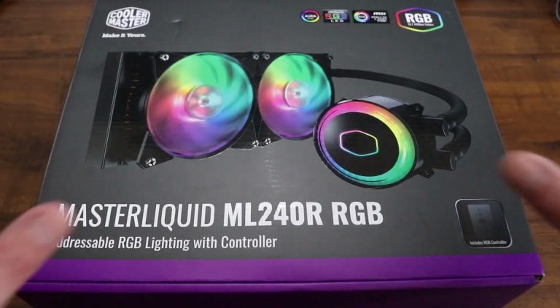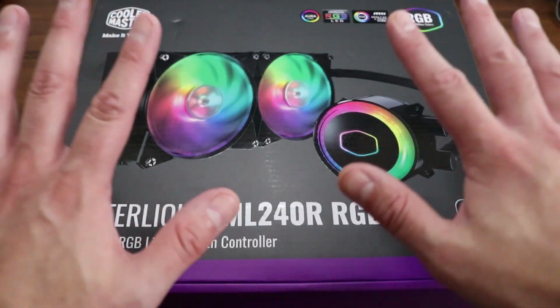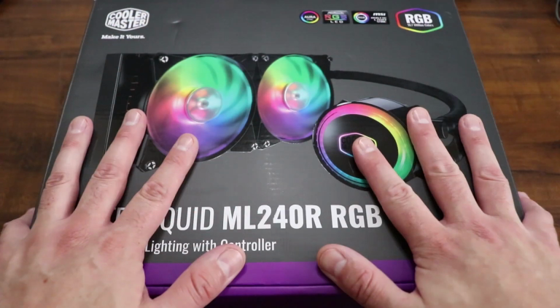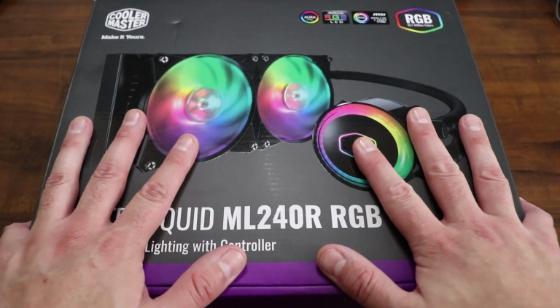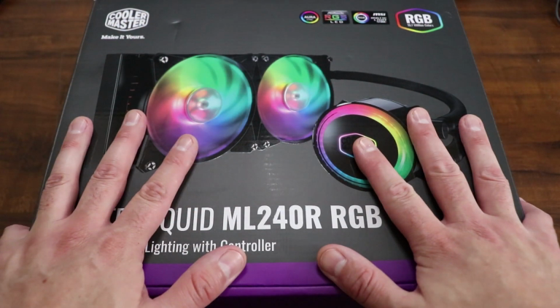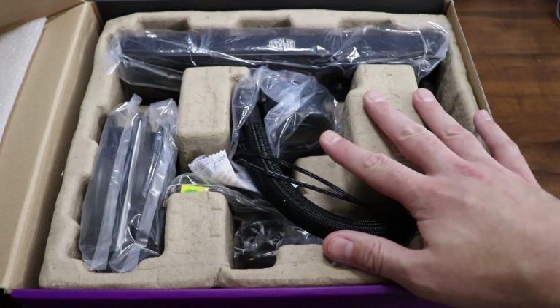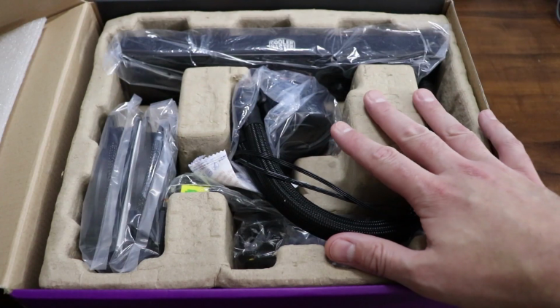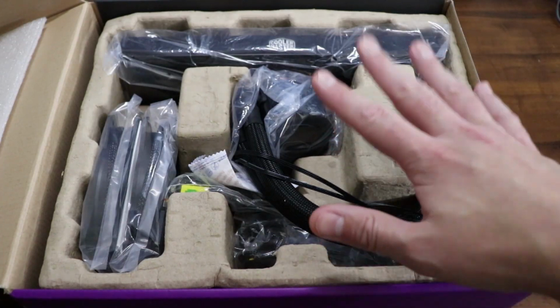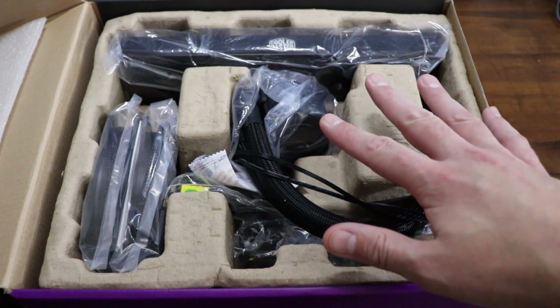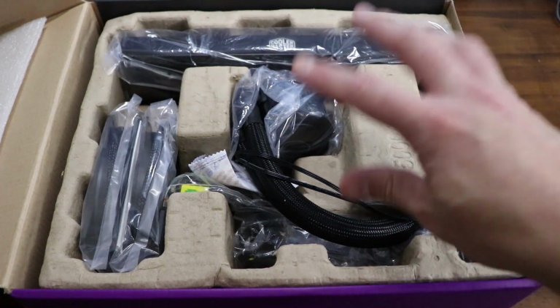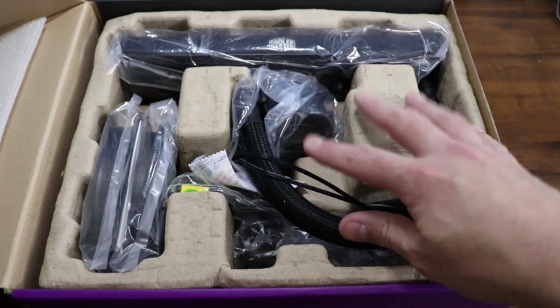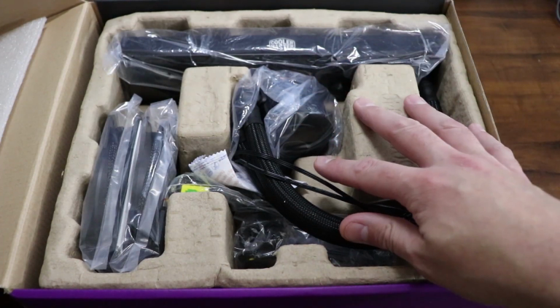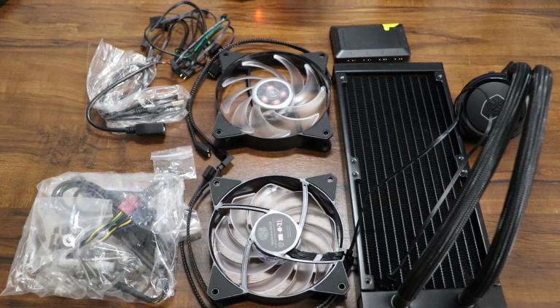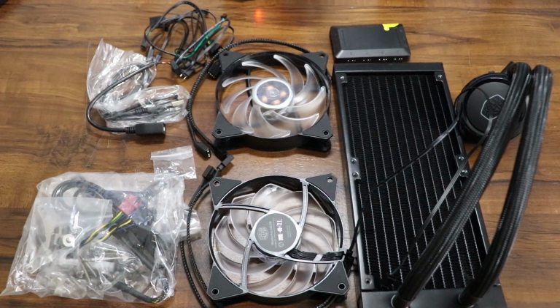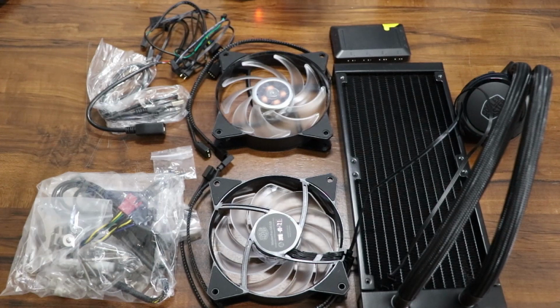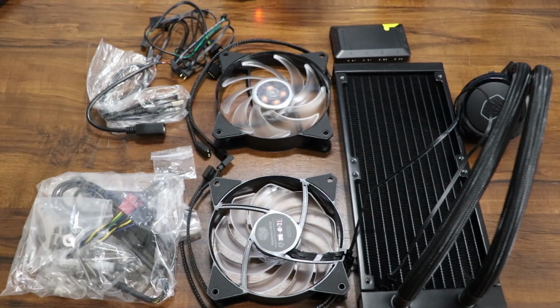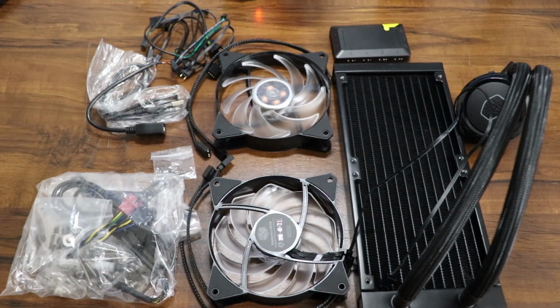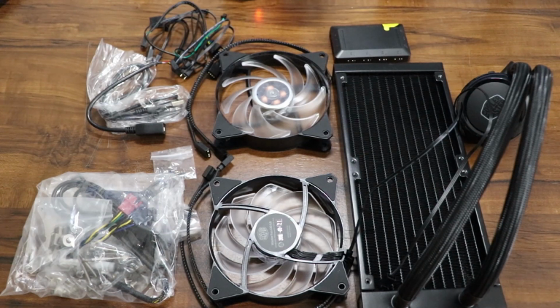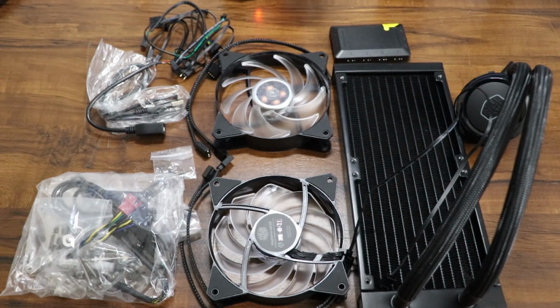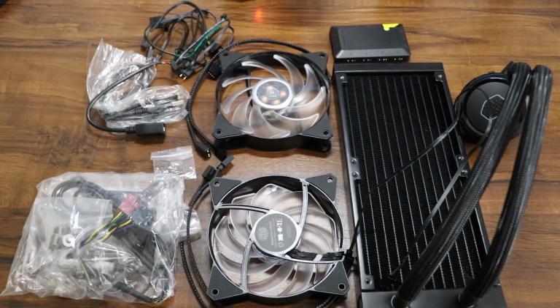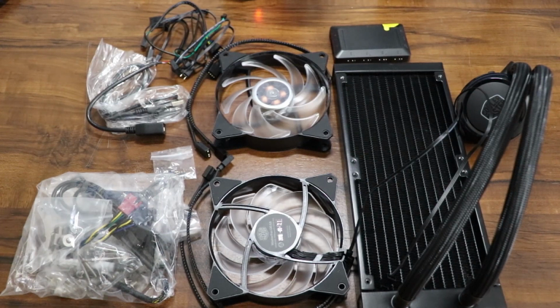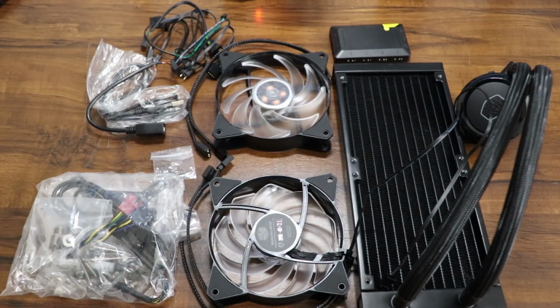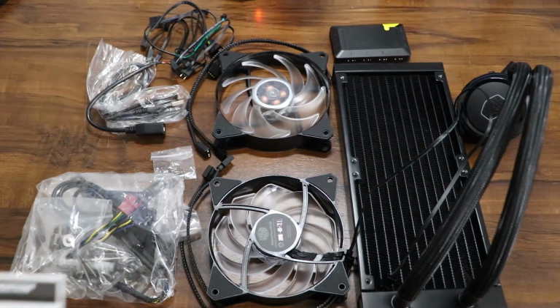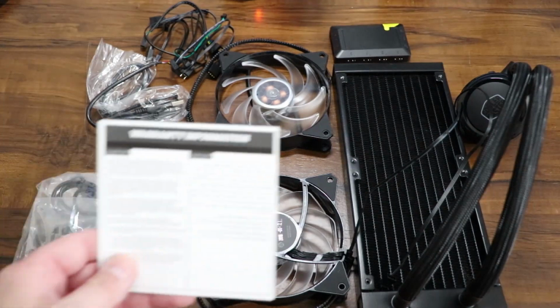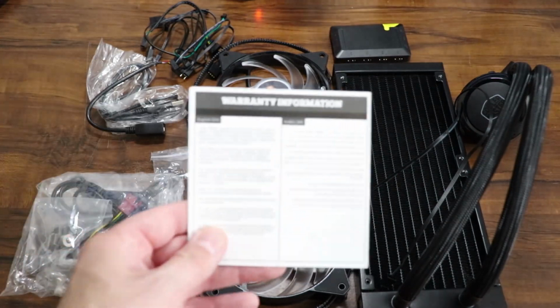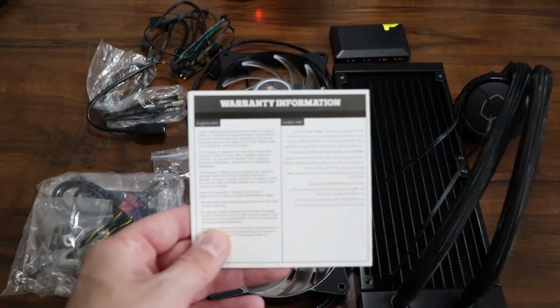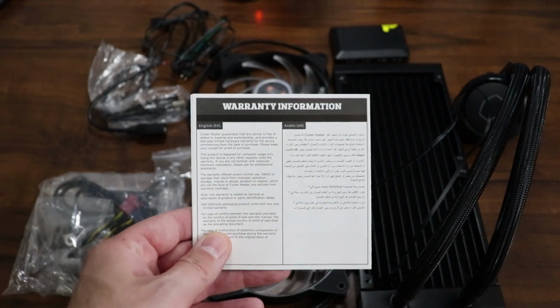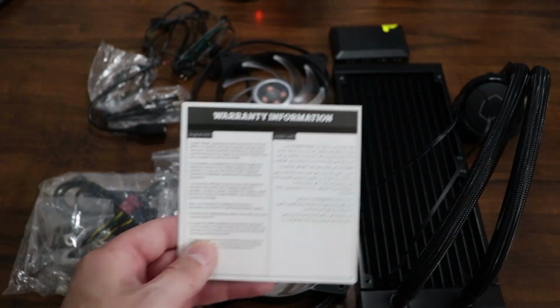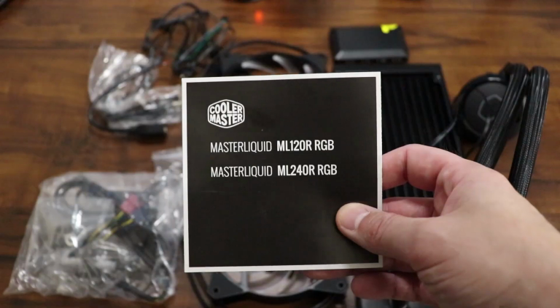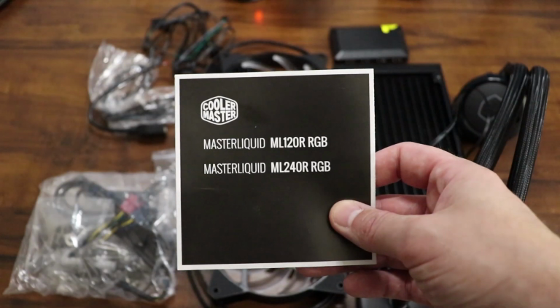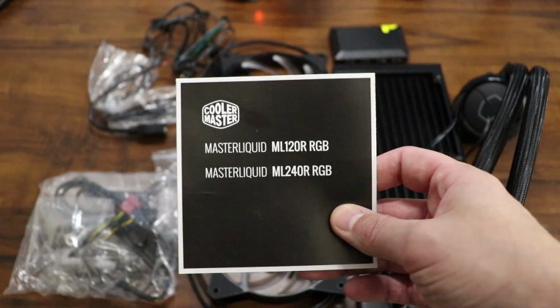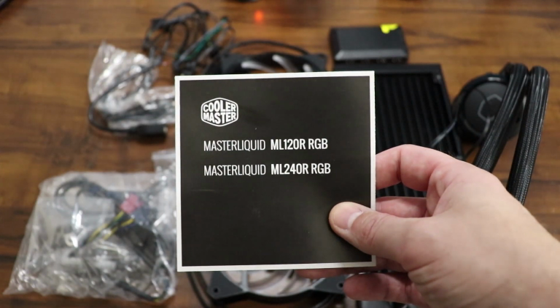Alright, so let's get this stuff out of the box. Here's what it looks like all packaged up nice and neat. Basically what you're looking at is everything that comes in the box, including warranty information and a user guide.